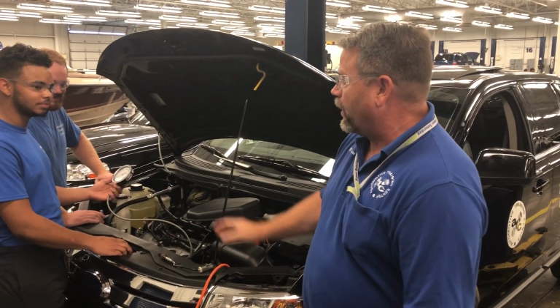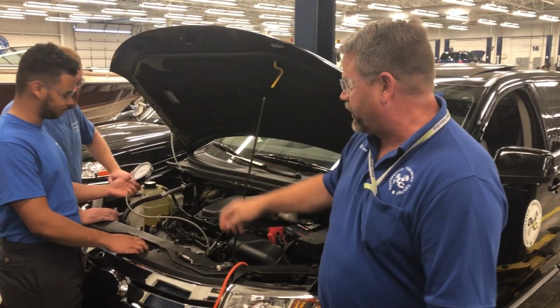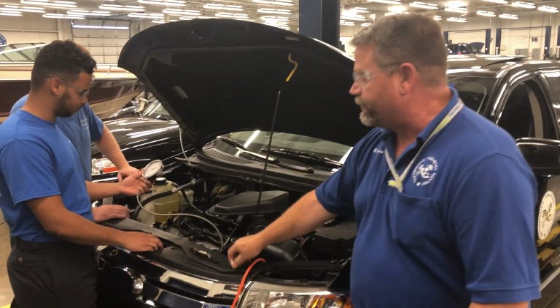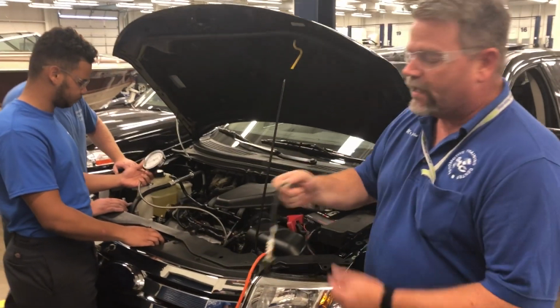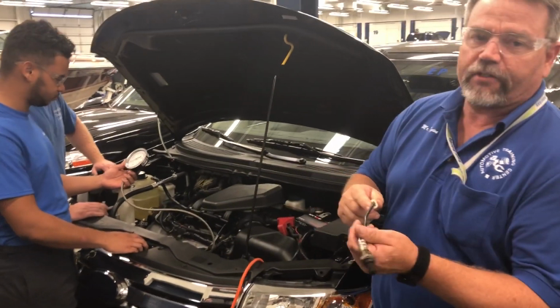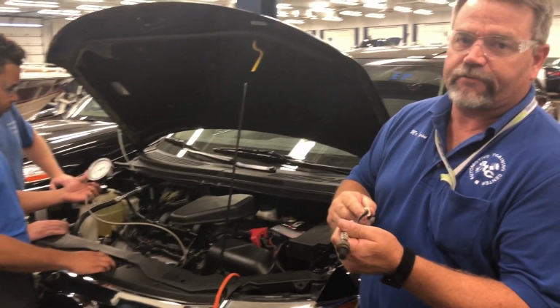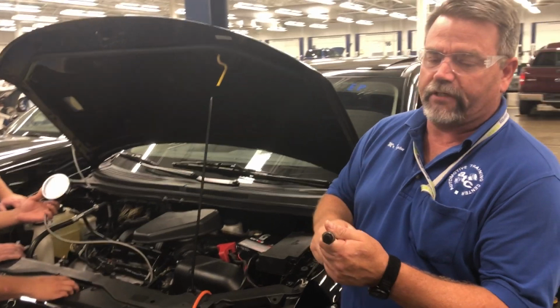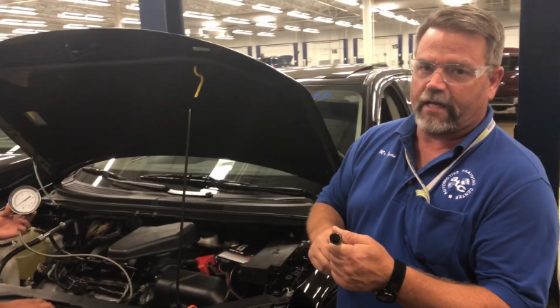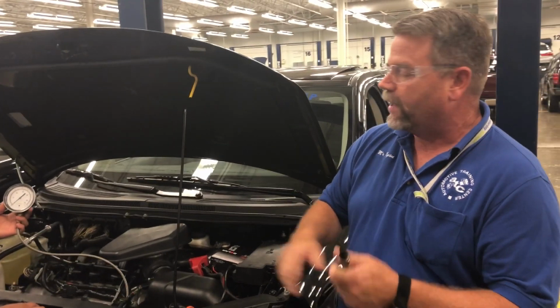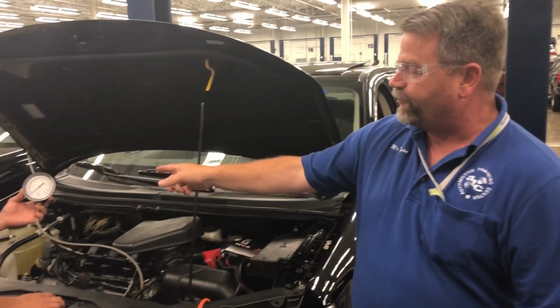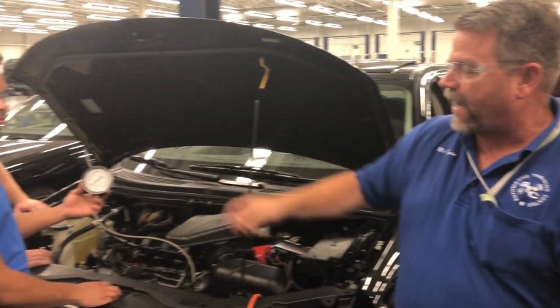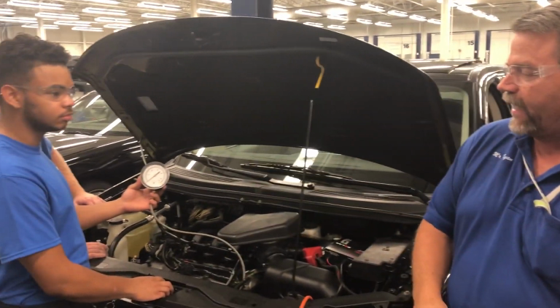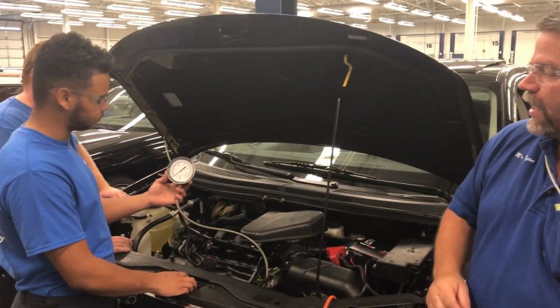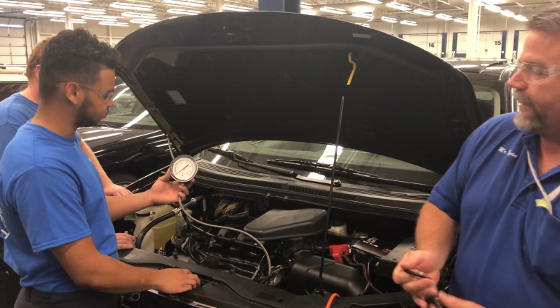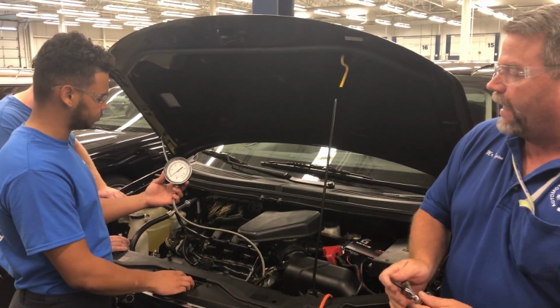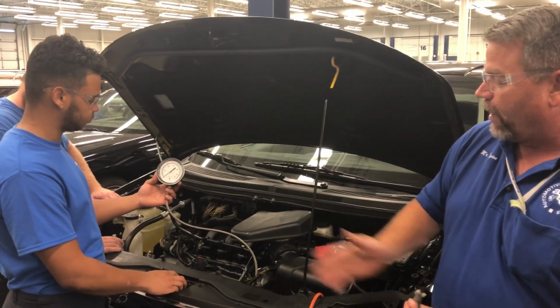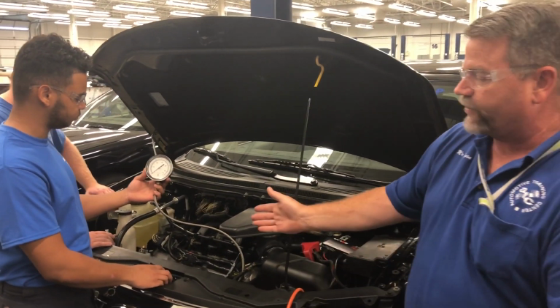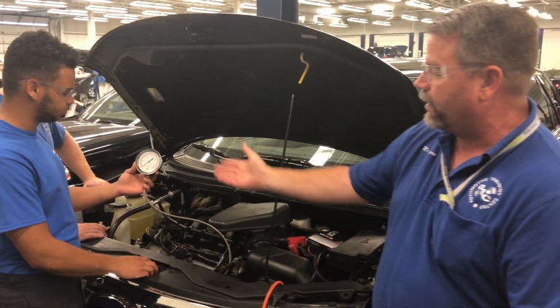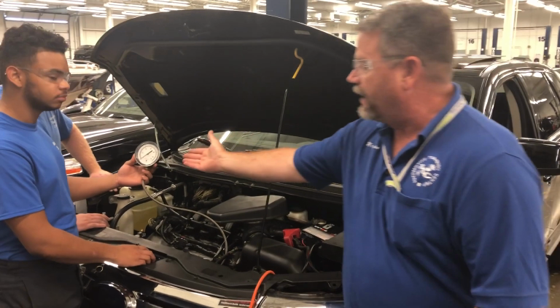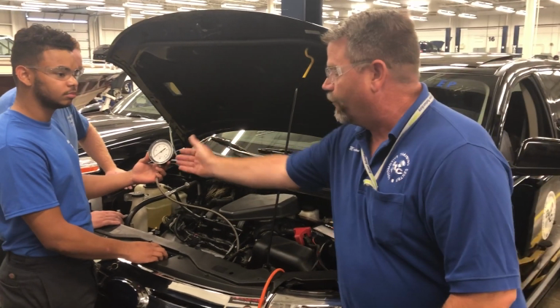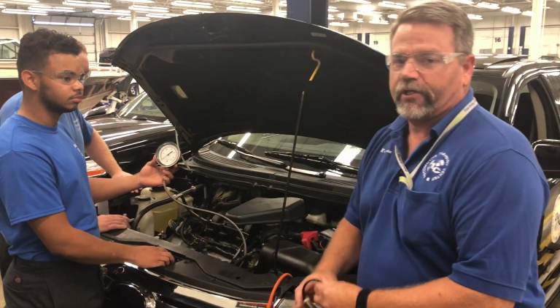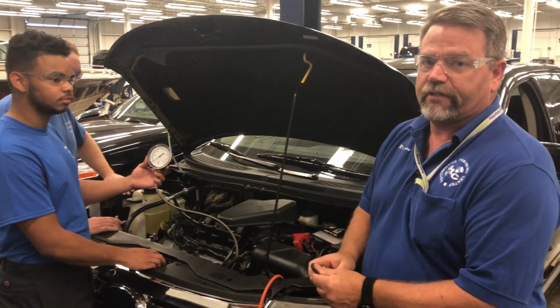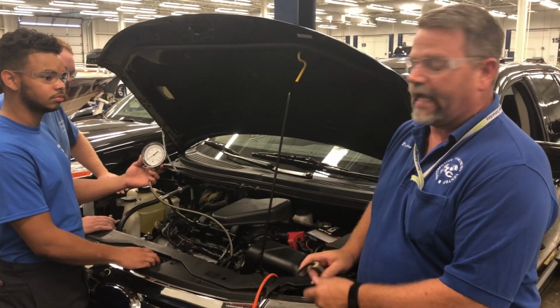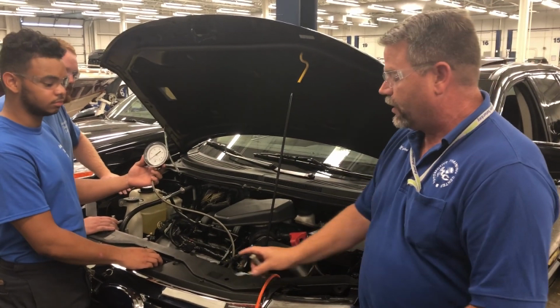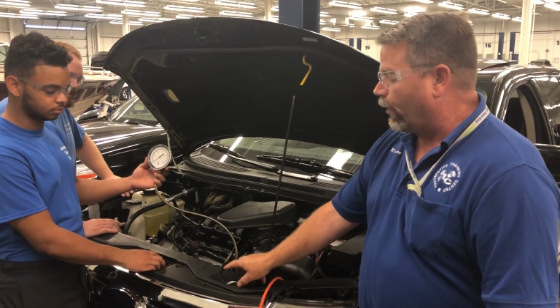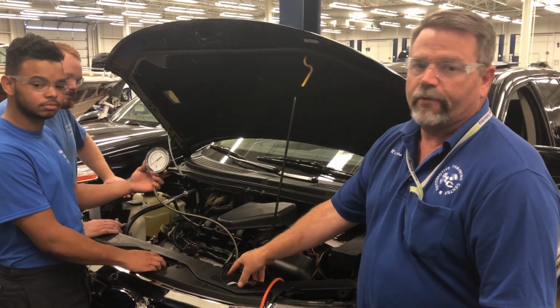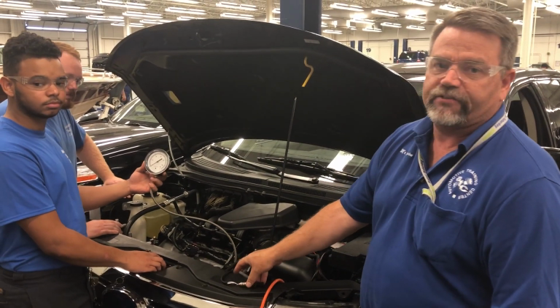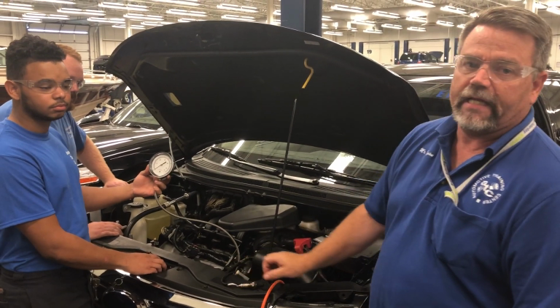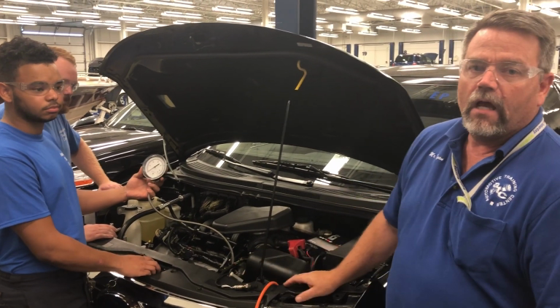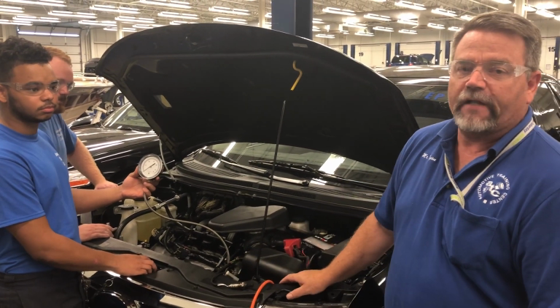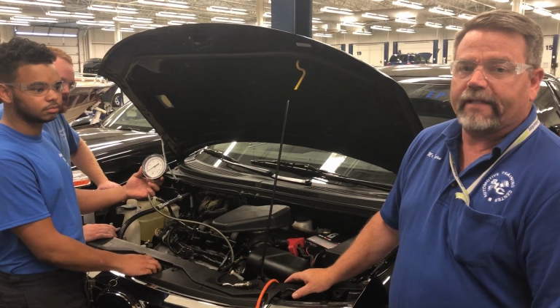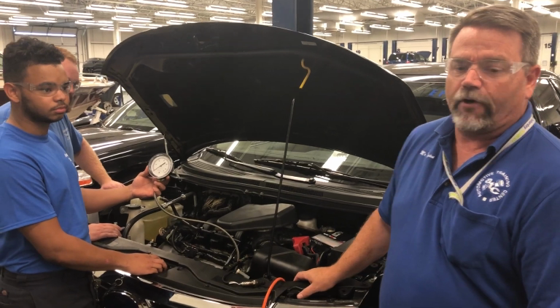As you can see, we've removed the oxygen sensor from the exhaust manifold and we've put in our back pressure gauge. A normal engine running like this one here has zero back pressure, as you can see on the gauge. And what we're going to do is simulate as if it had a bad cat converter.